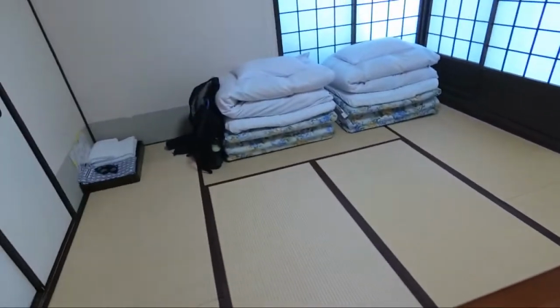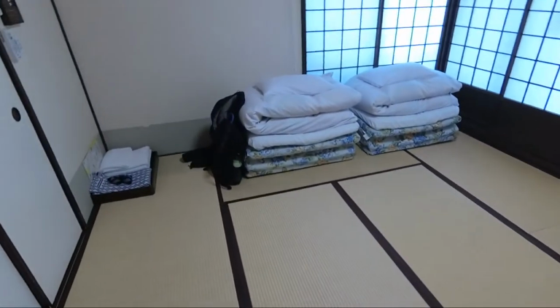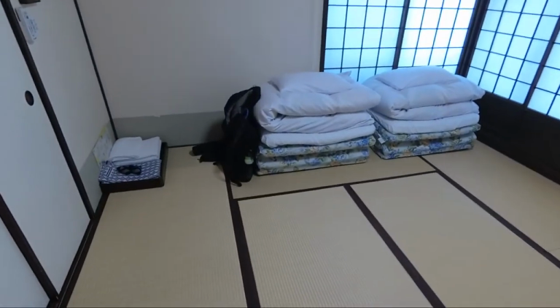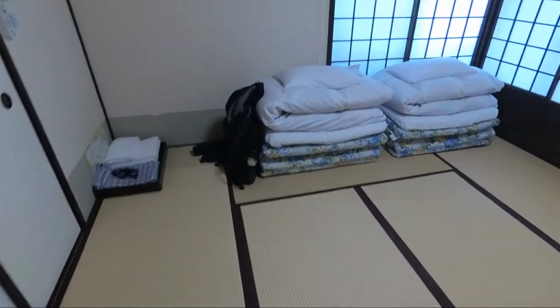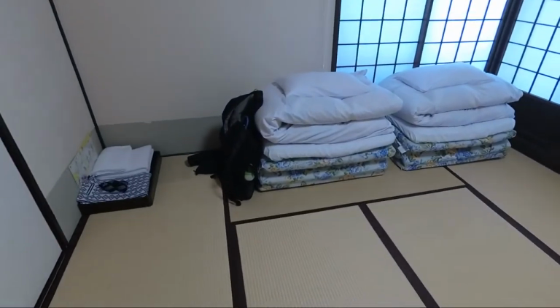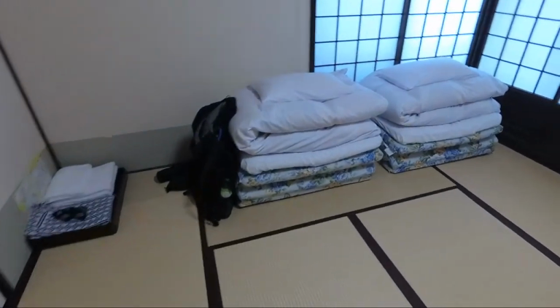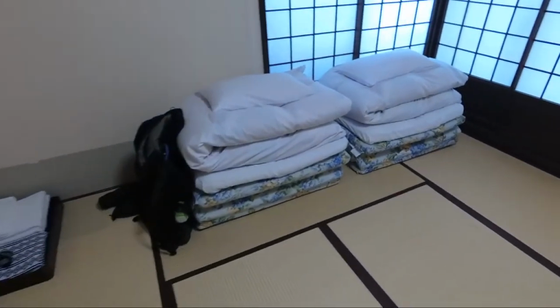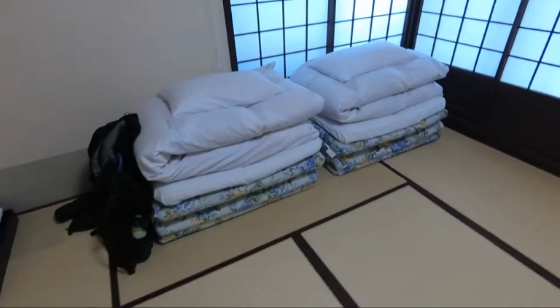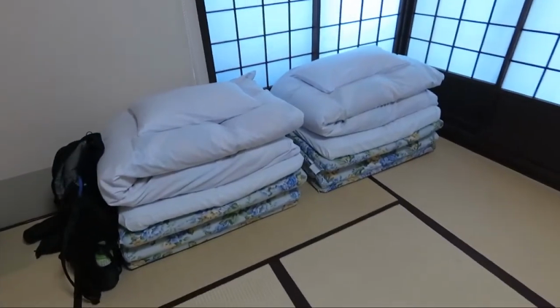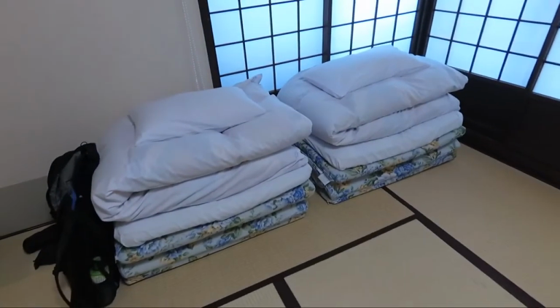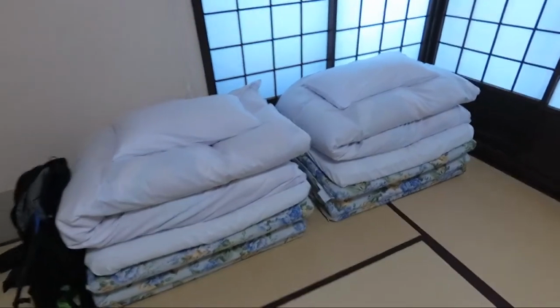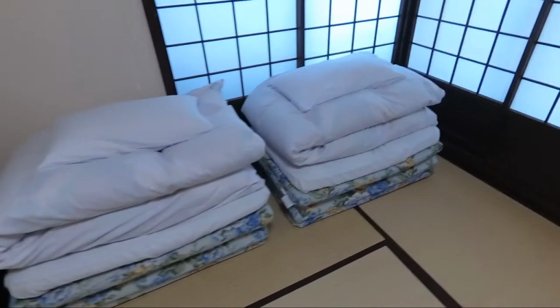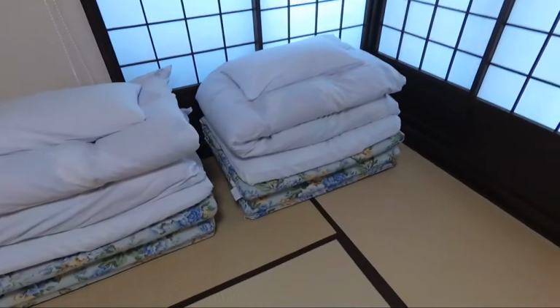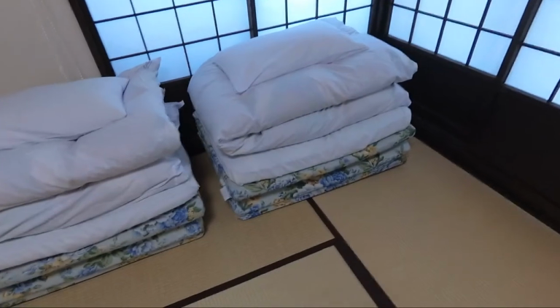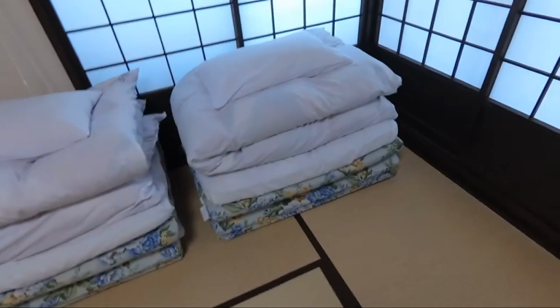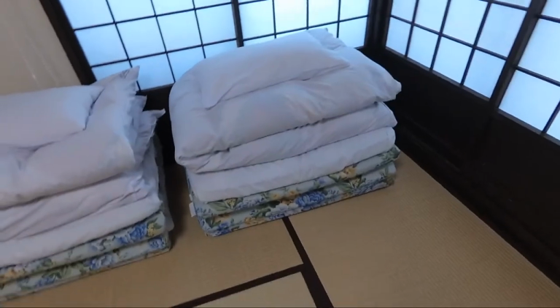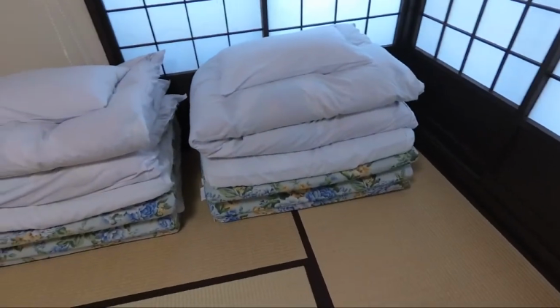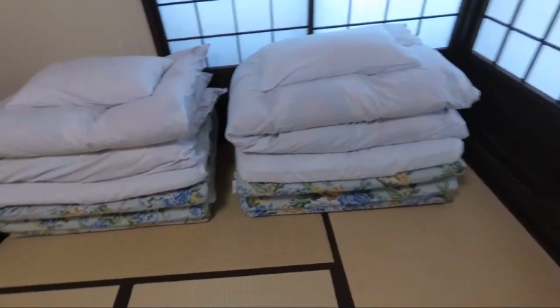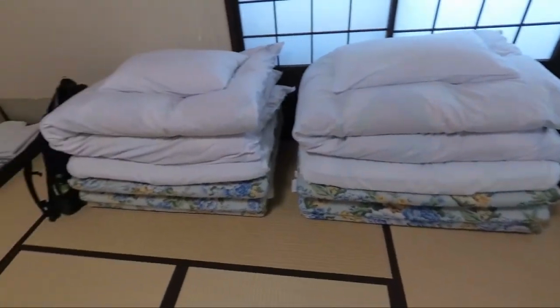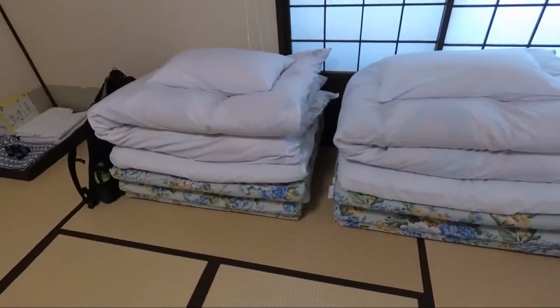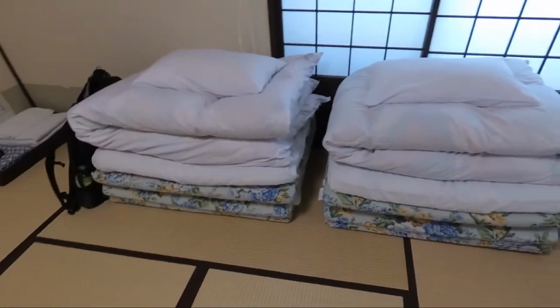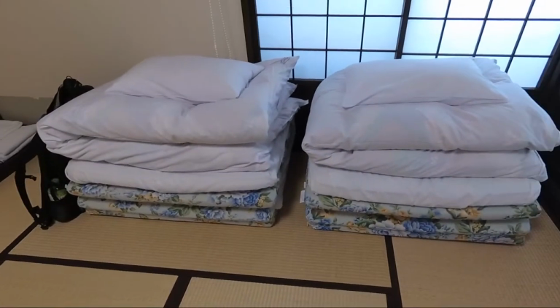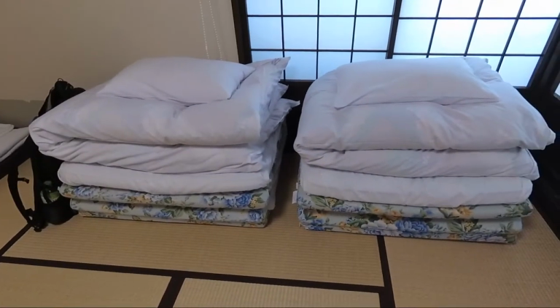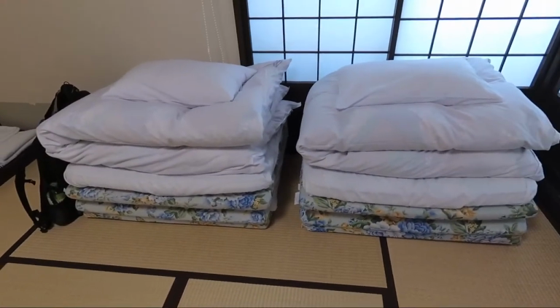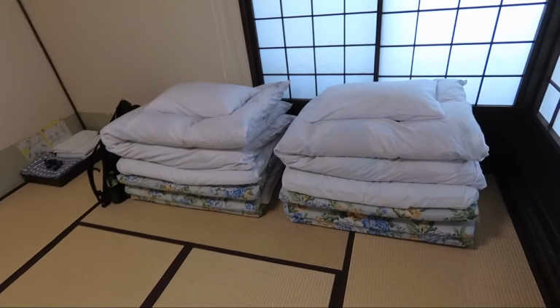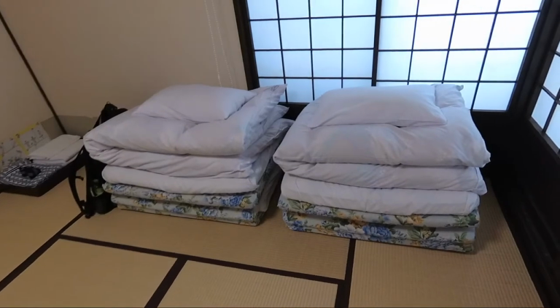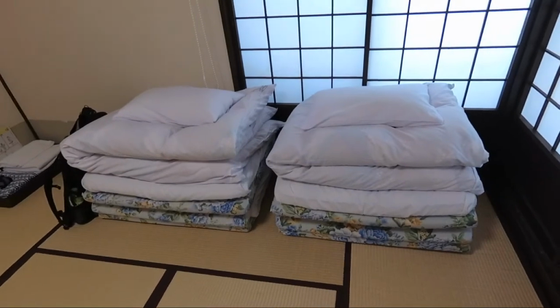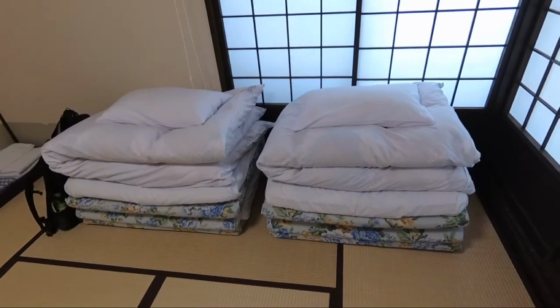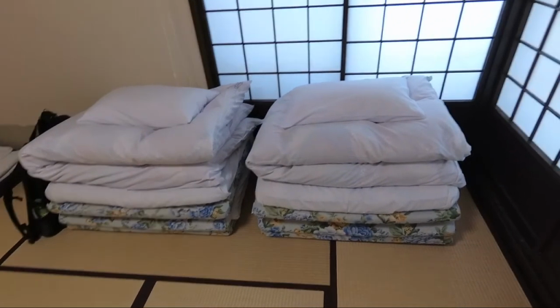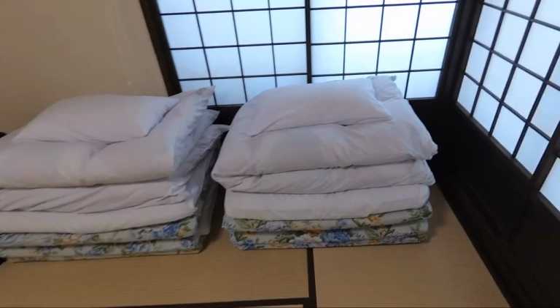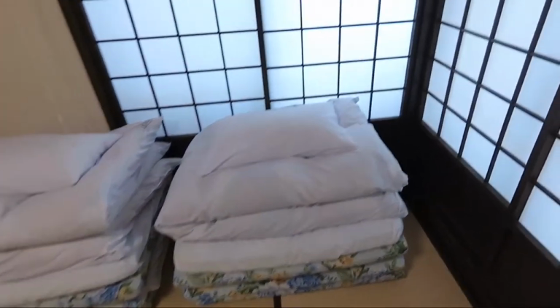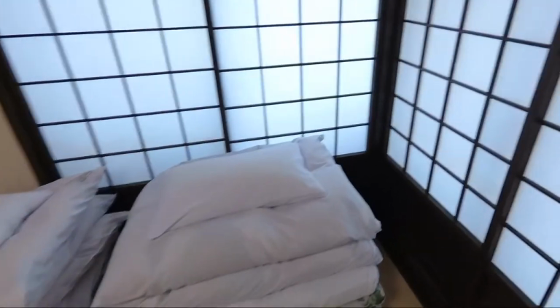So what happens is, when it's time for bed, we have to unfold these futons and make our own bed, trying to be a more authentic Japanese experience.